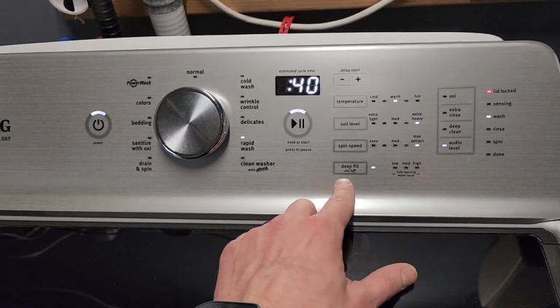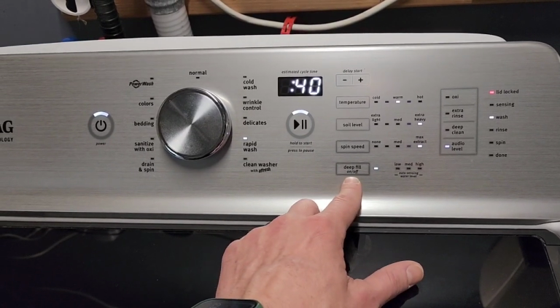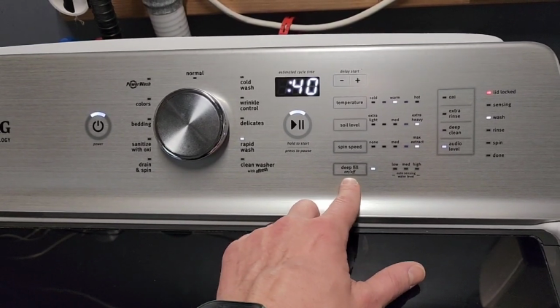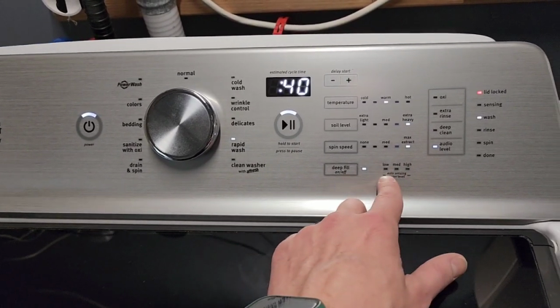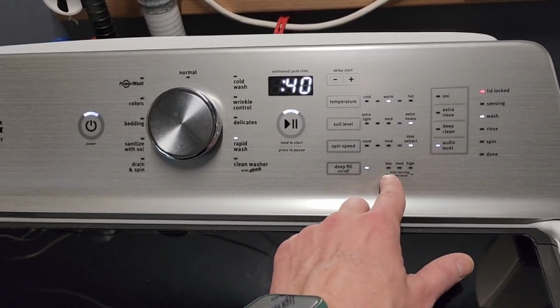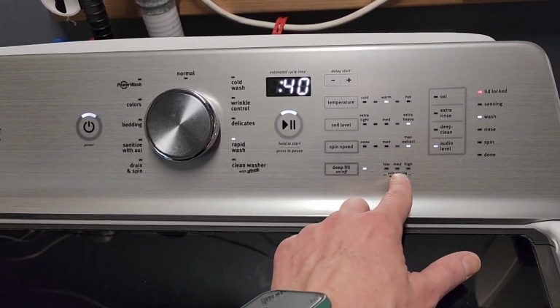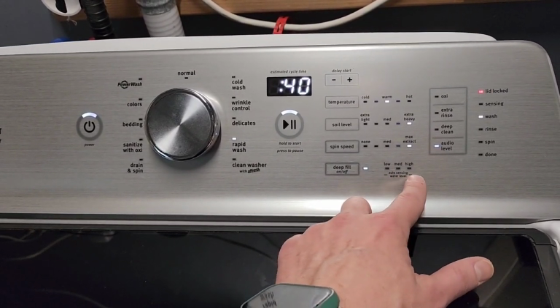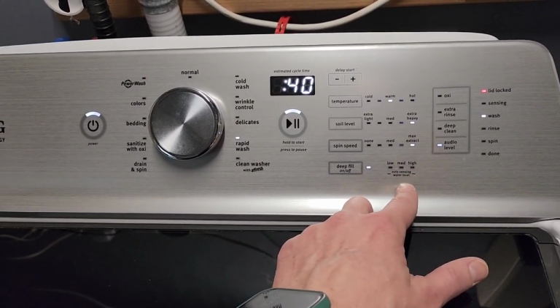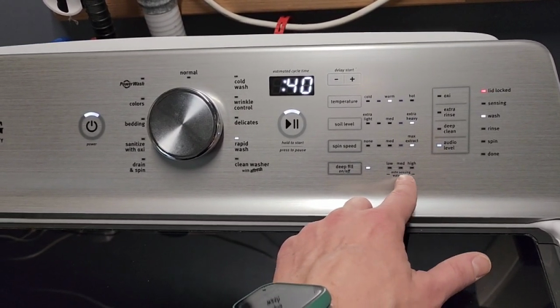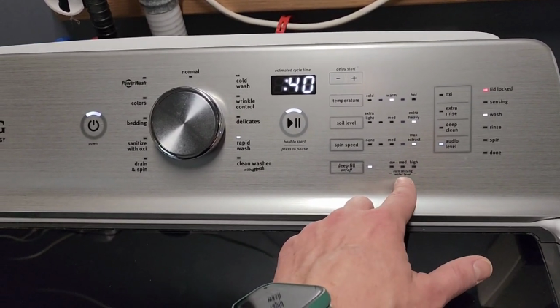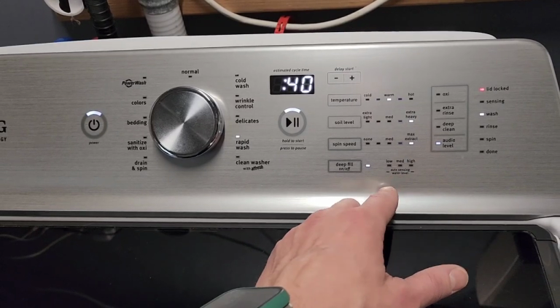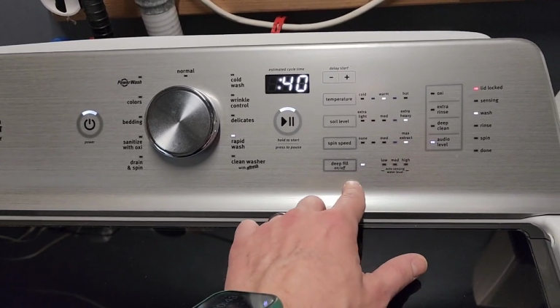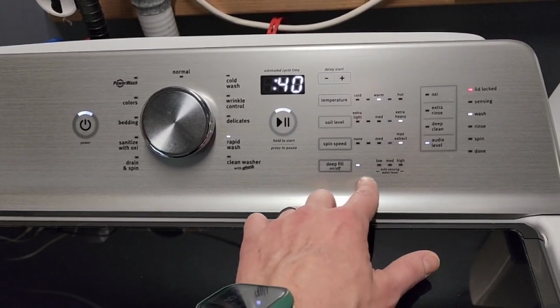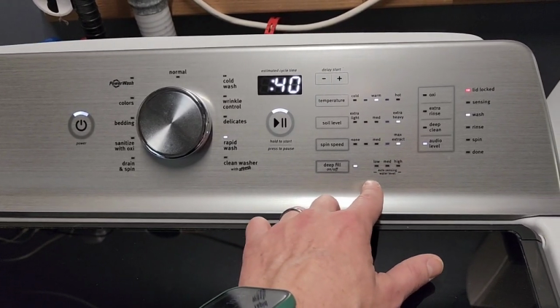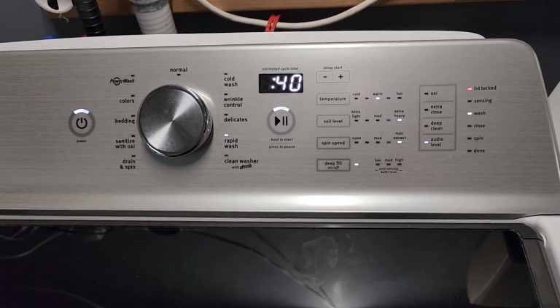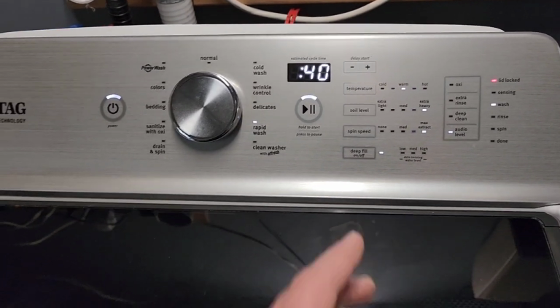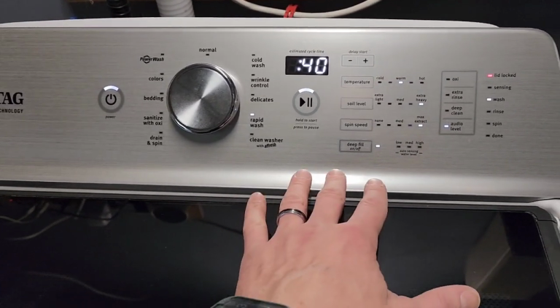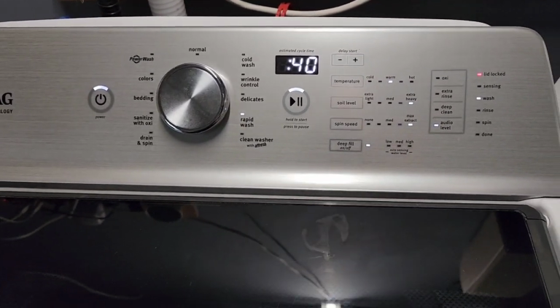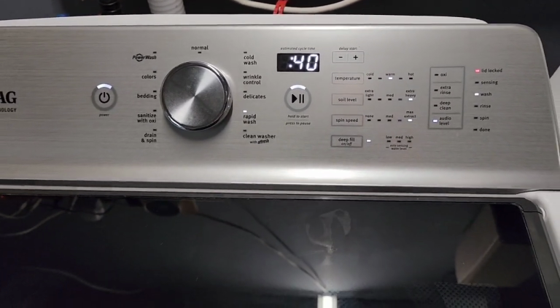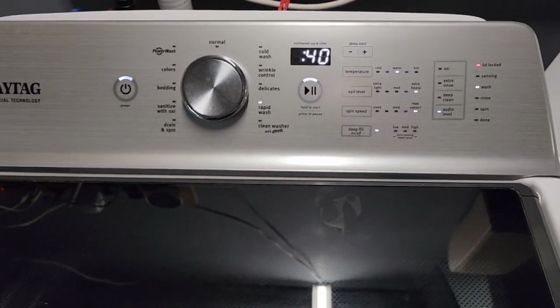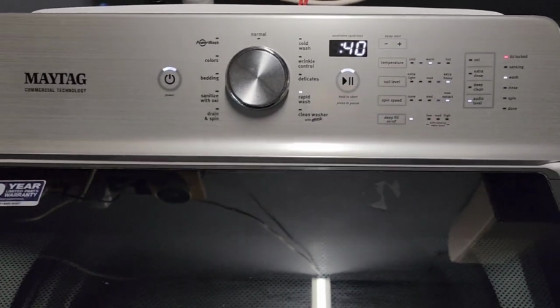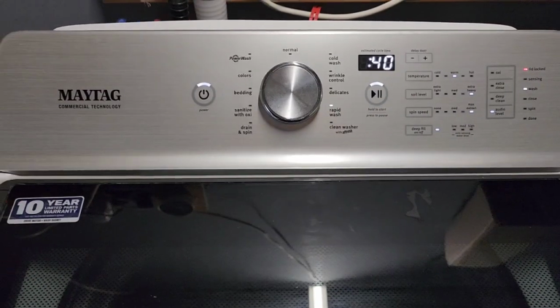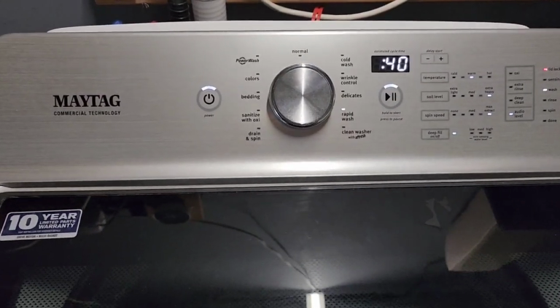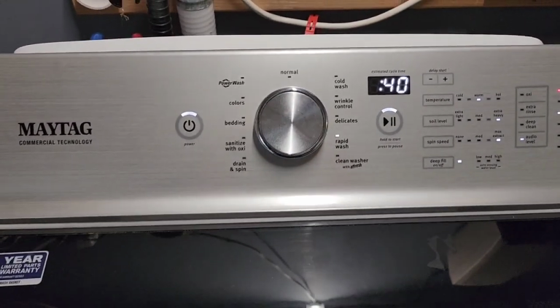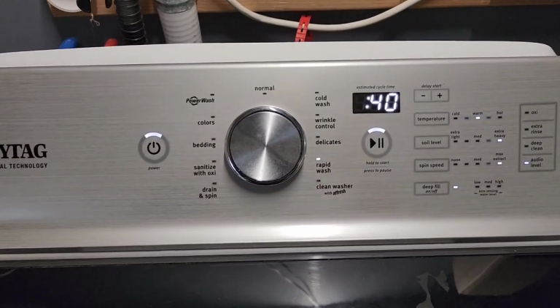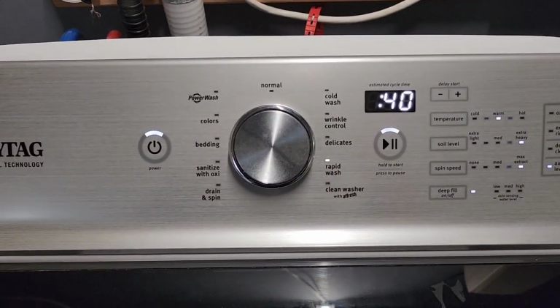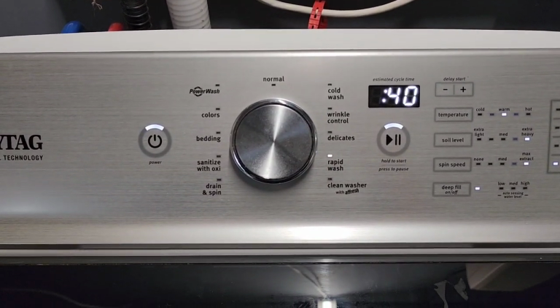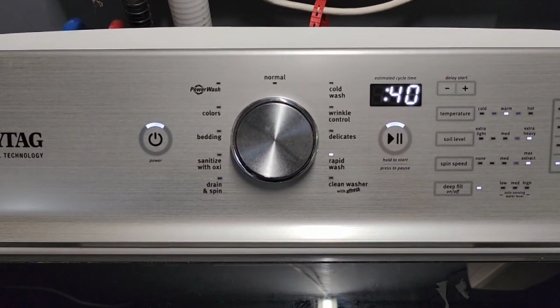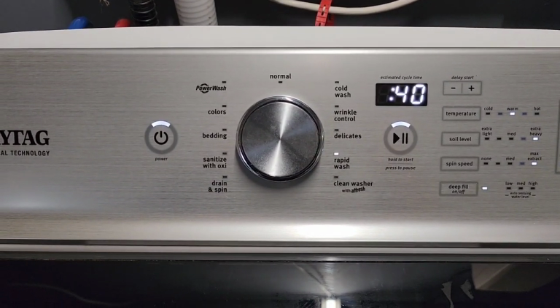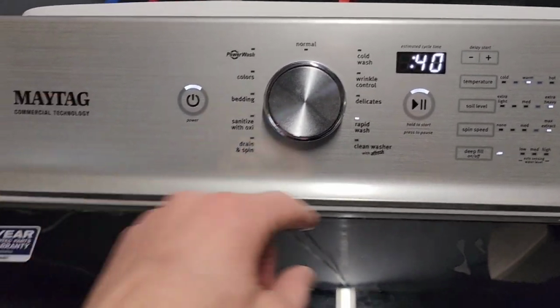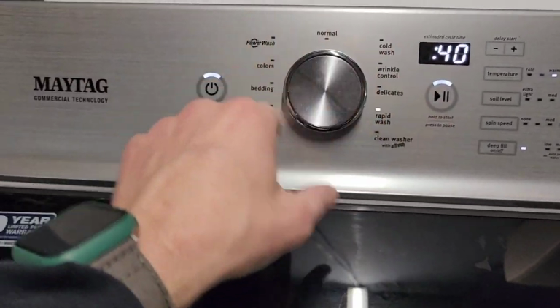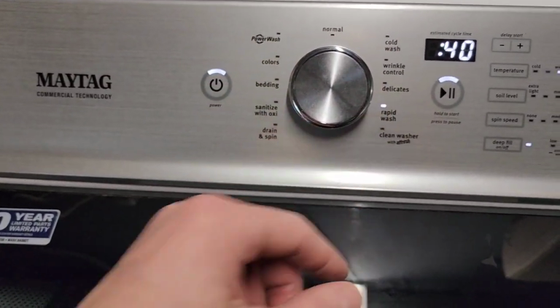If I turn deep fill off, I'd have the option of low, medium, or high for auto sensing. So we've kind of gone back to being able to control how much water we're using in these machines, which is great. If you want to pause here, you can look and see what other options you have on the cycles.